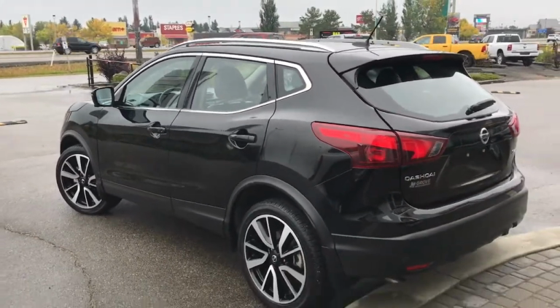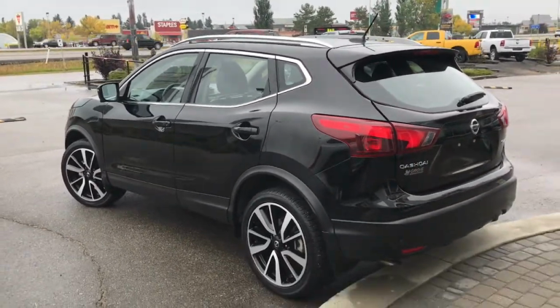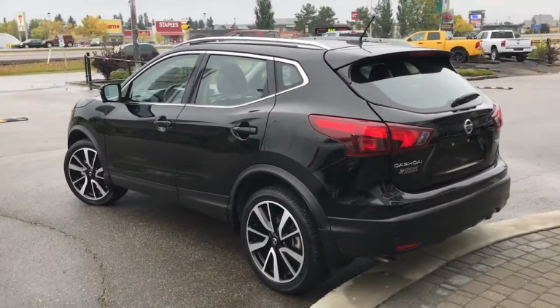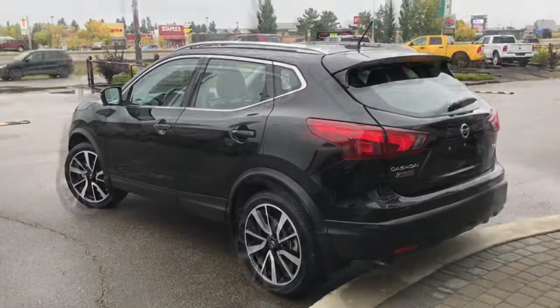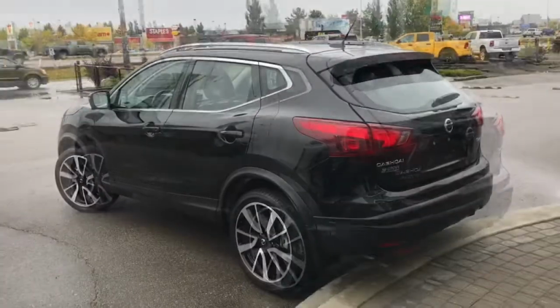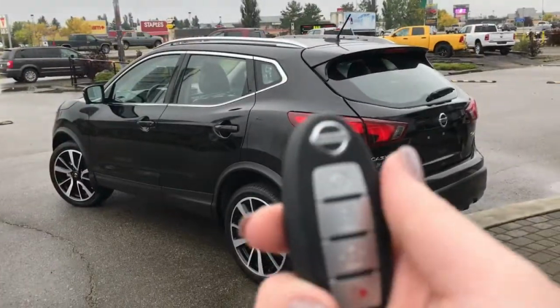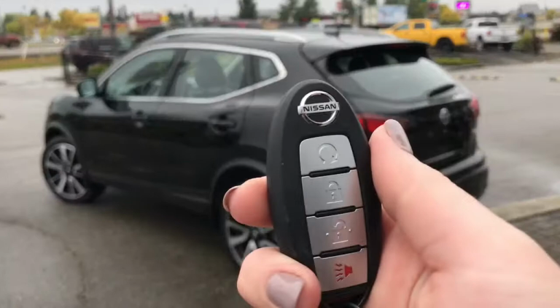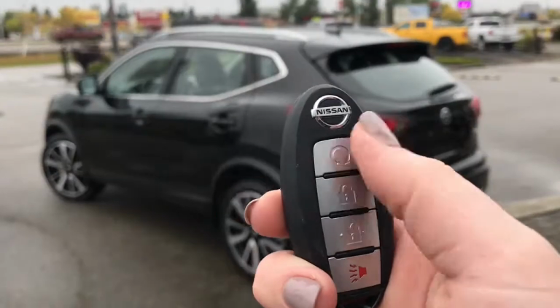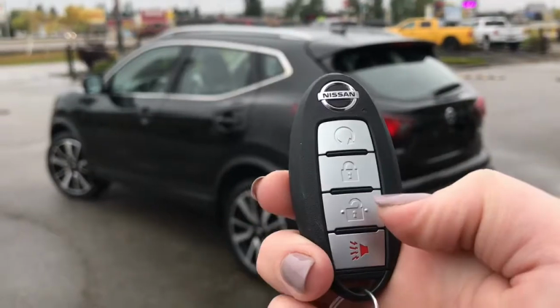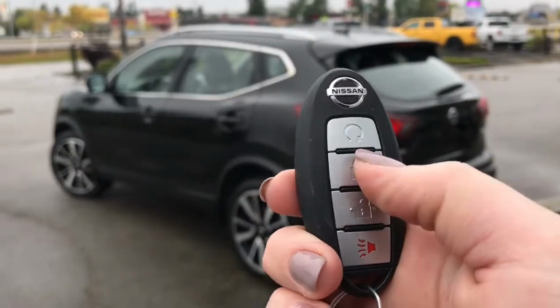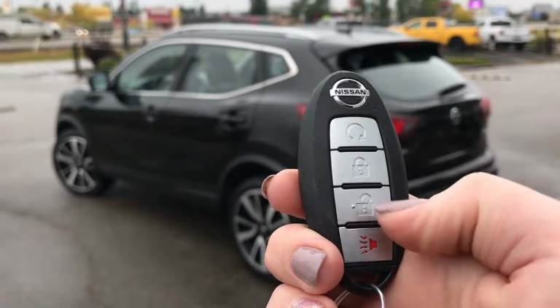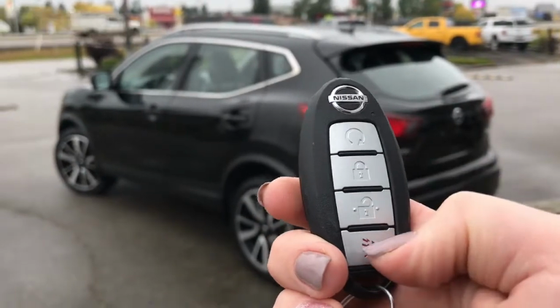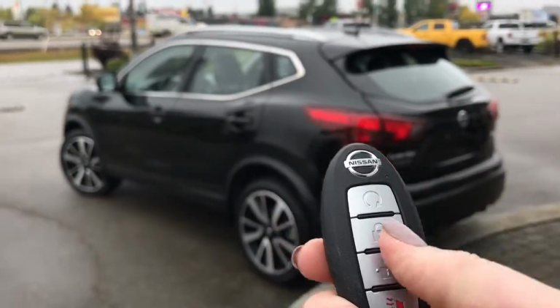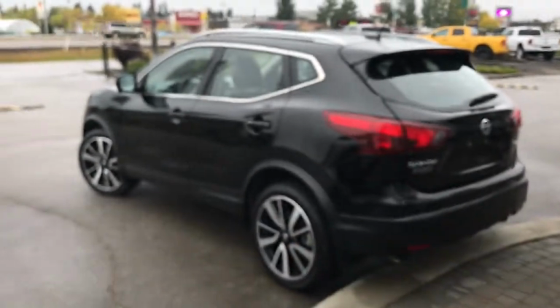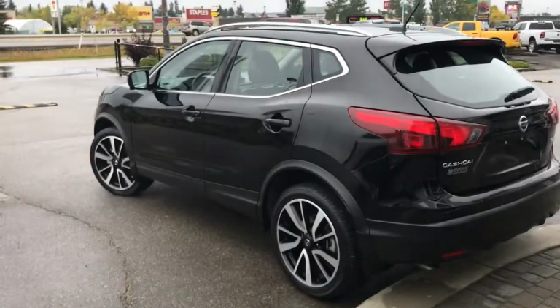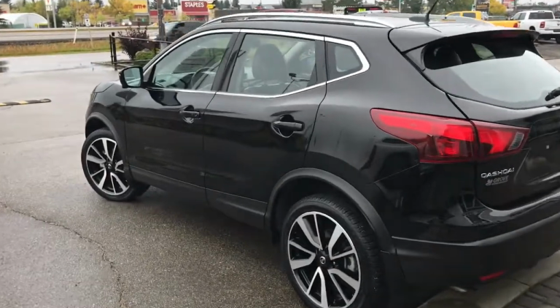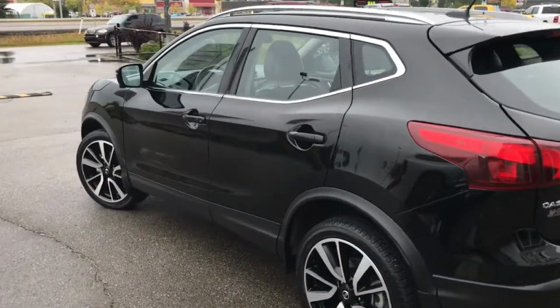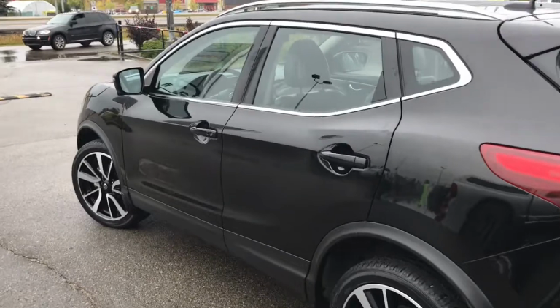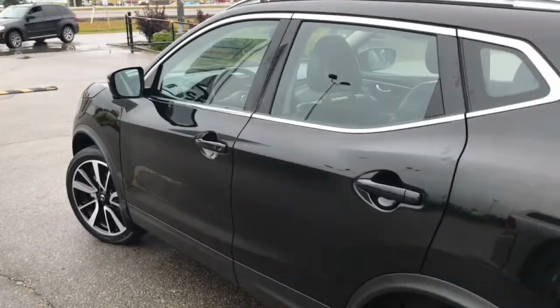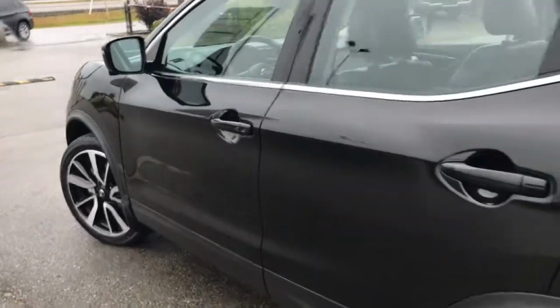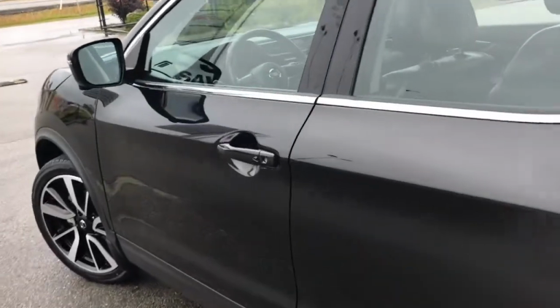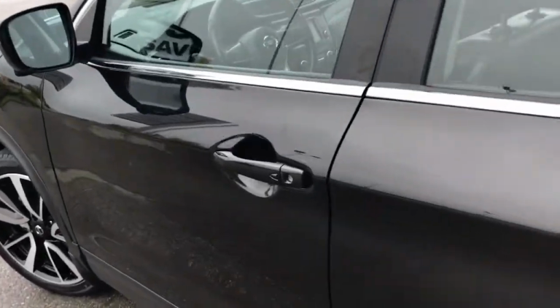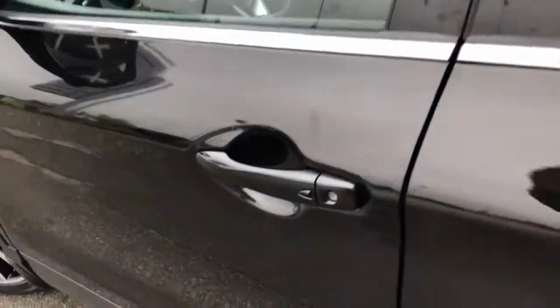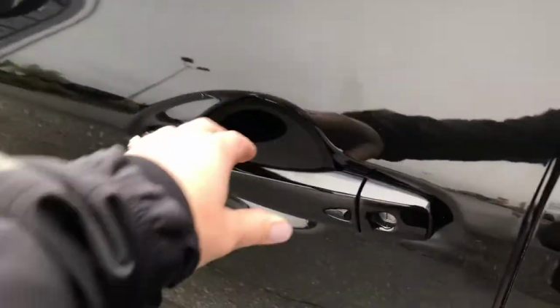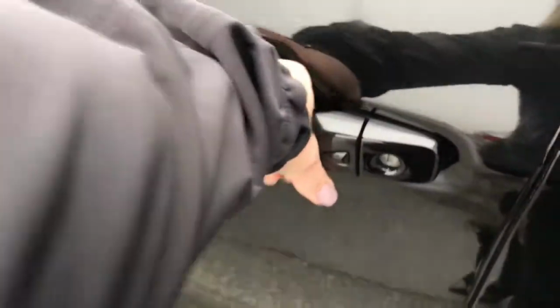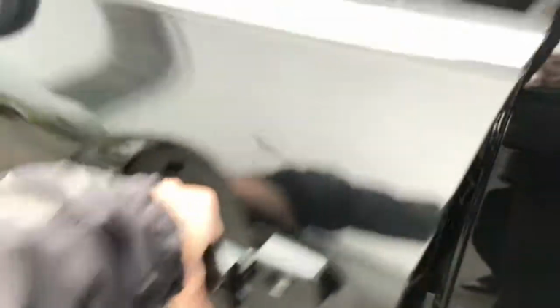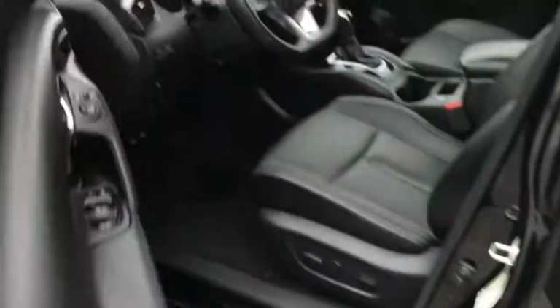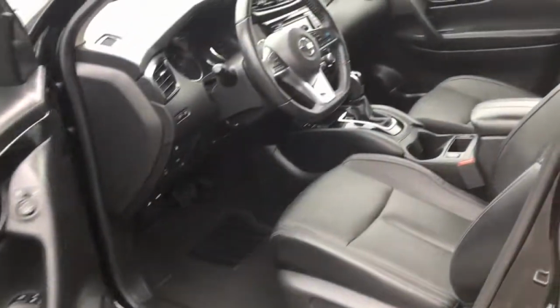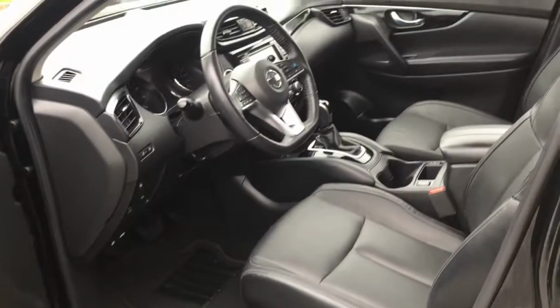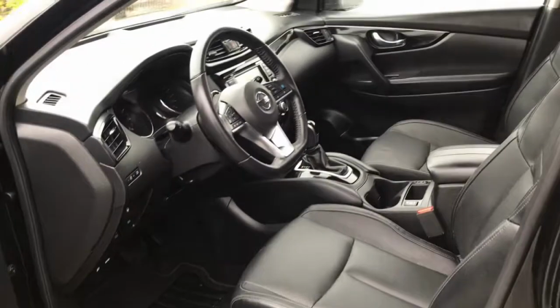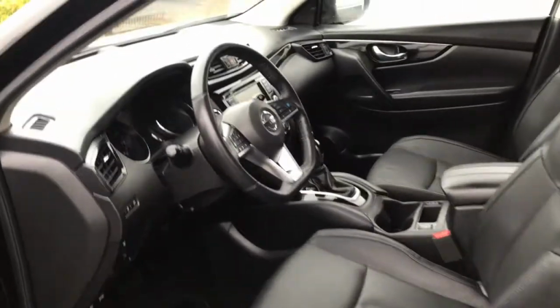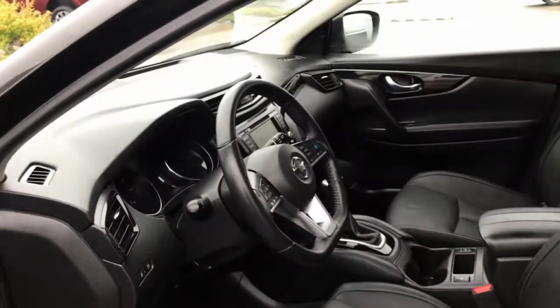Let me grab the keys and I'll show you the inside. On the key fob here we have your remote start, lock, unlock, as well as your panic button. I'm going to show you how that keyless entry works — you simply put the key in your pocket or your bag, put your finger over the handle here, and the door unlocks for you. It's a very handy feature to have.